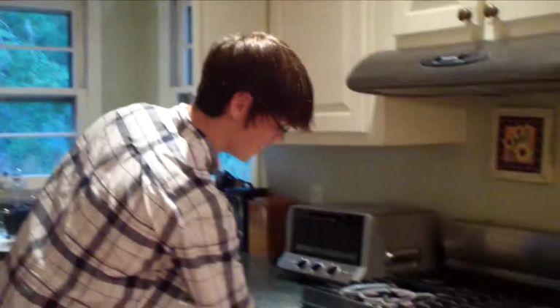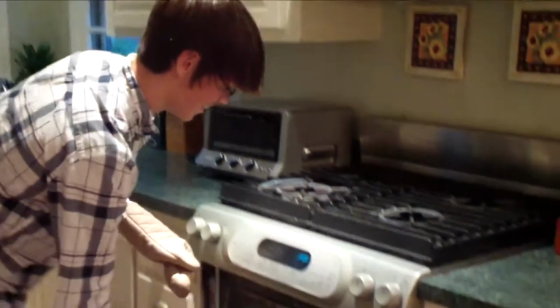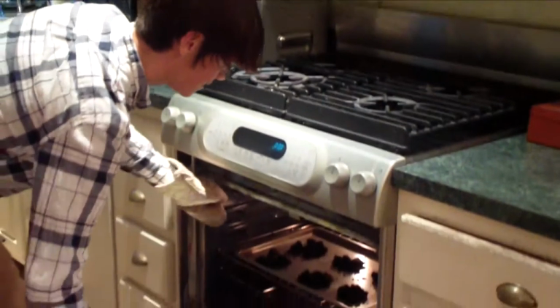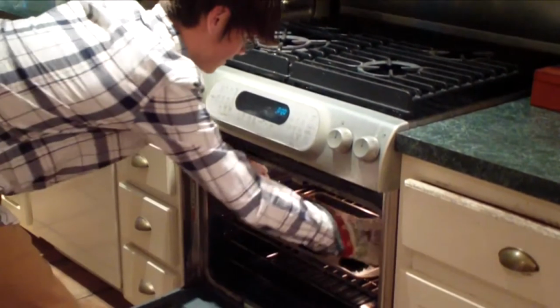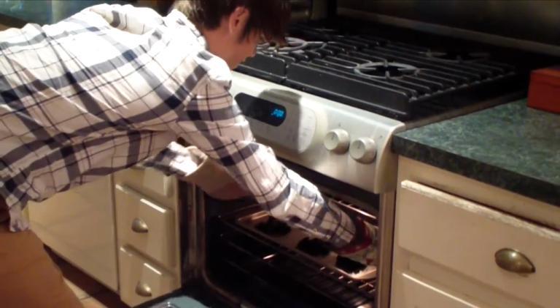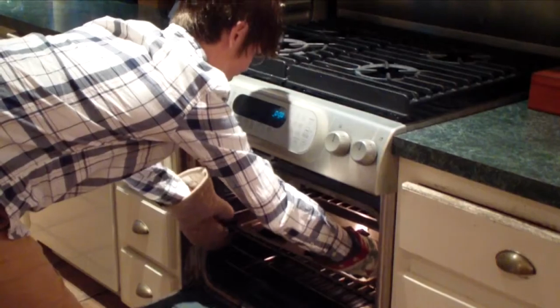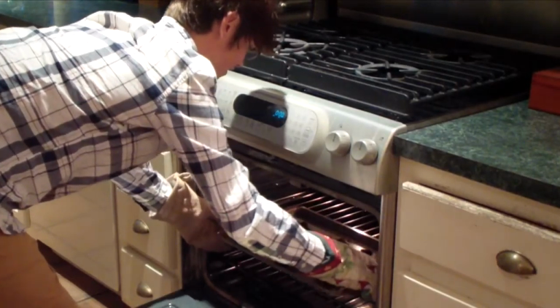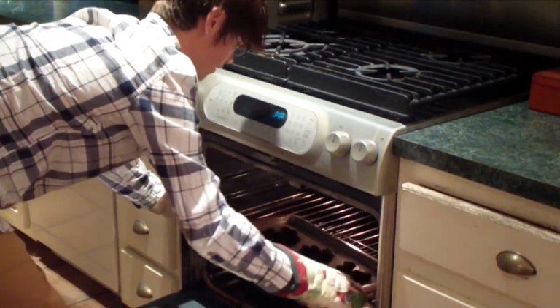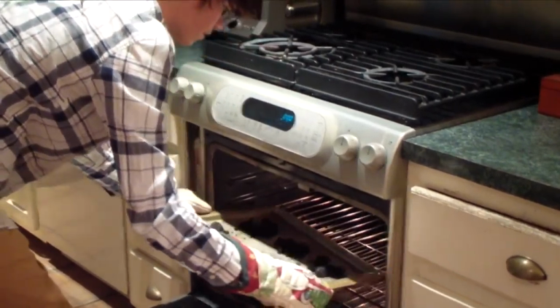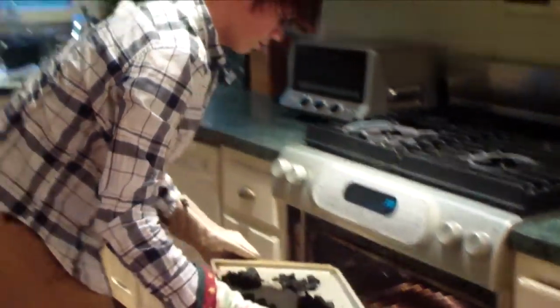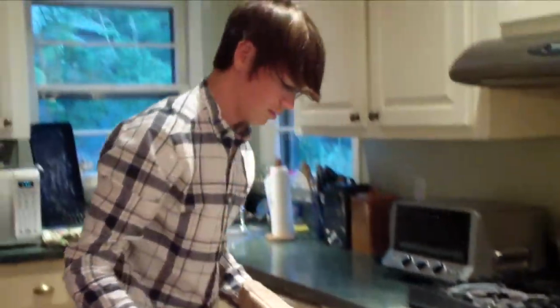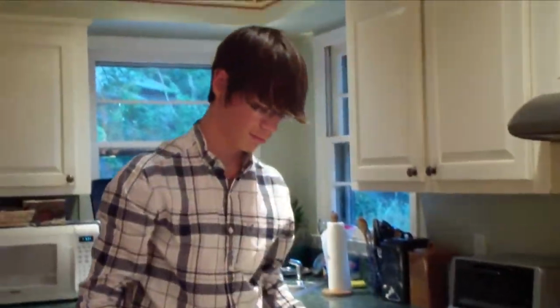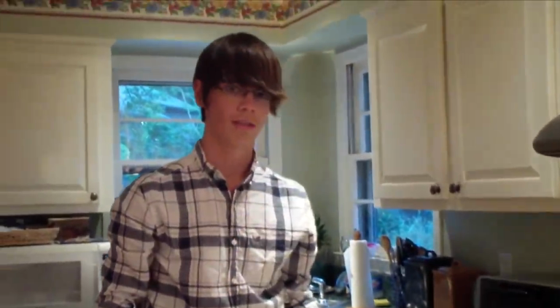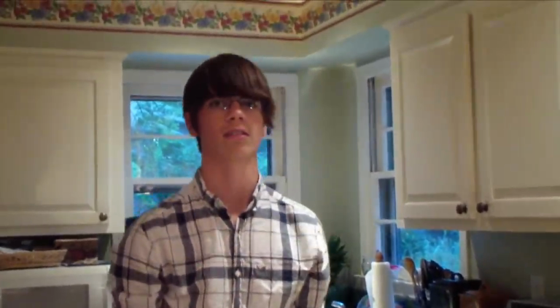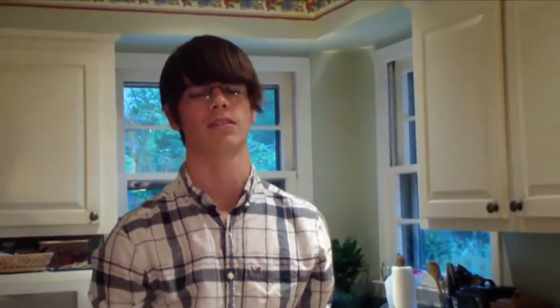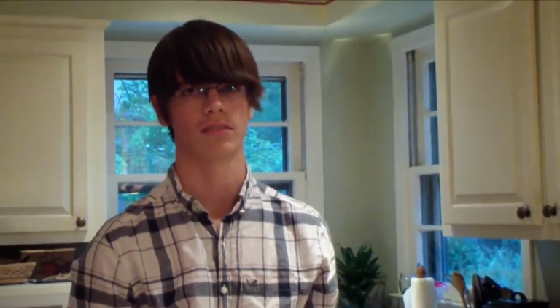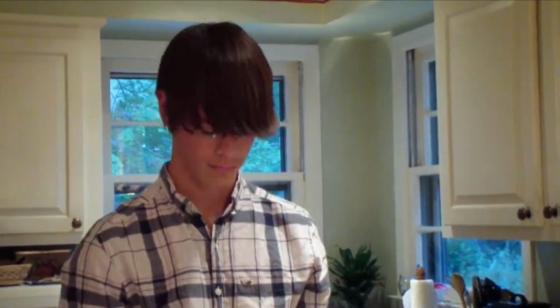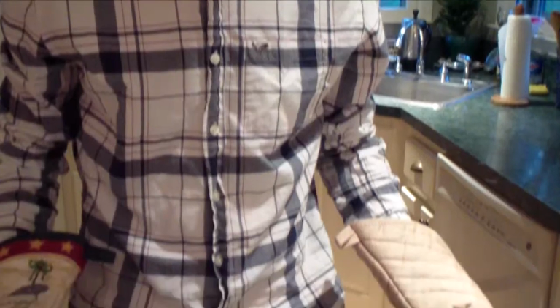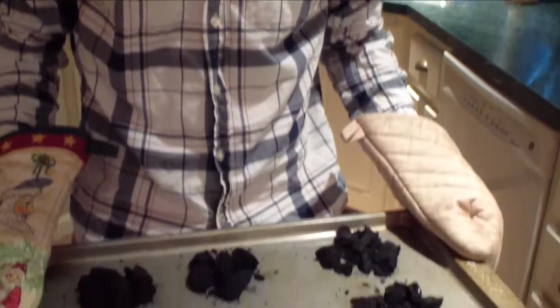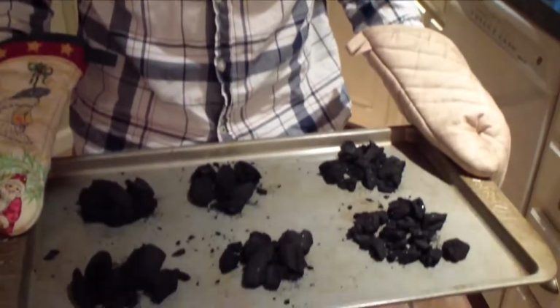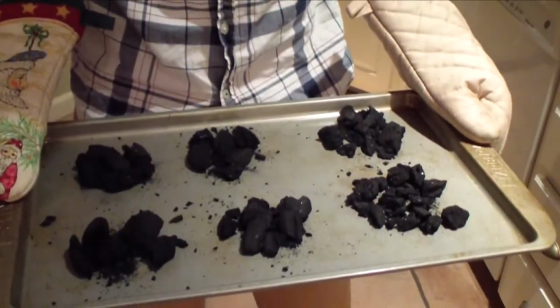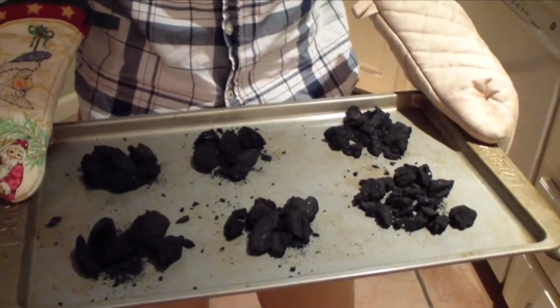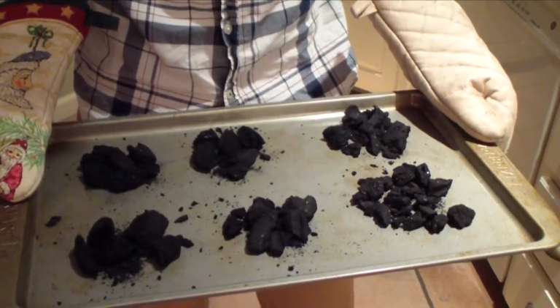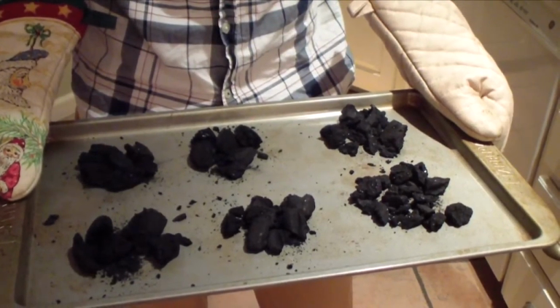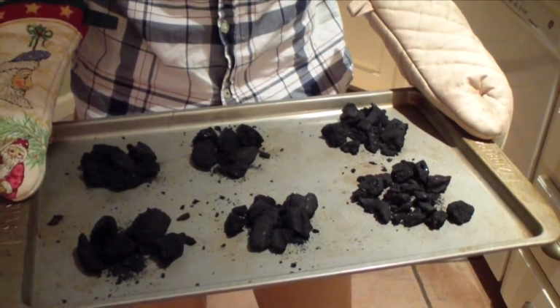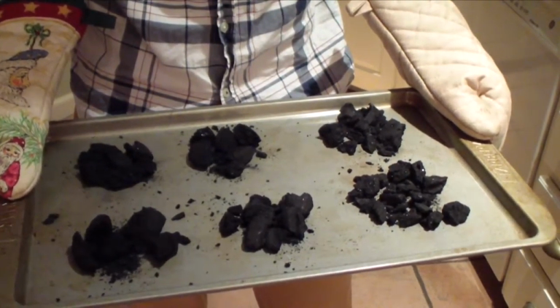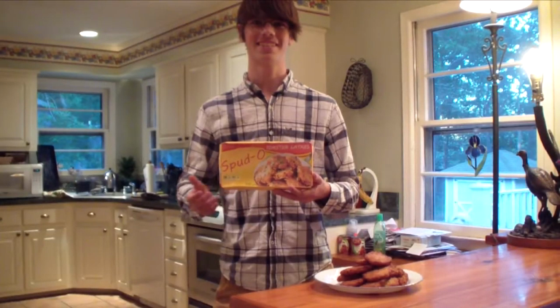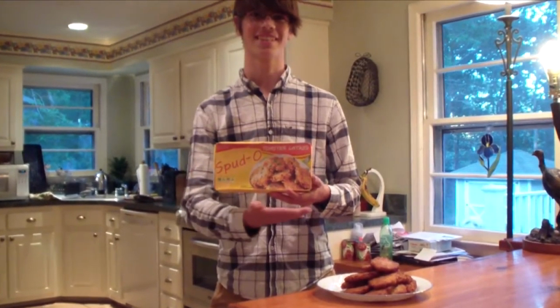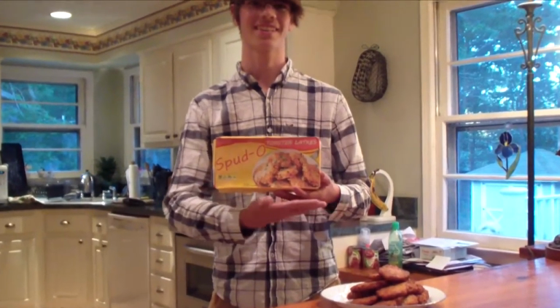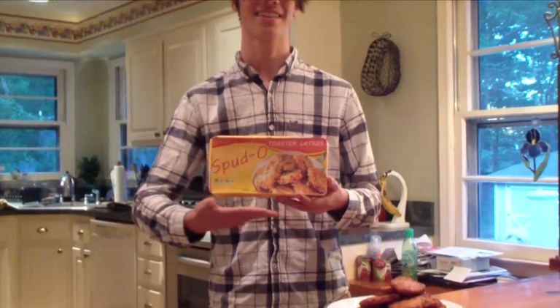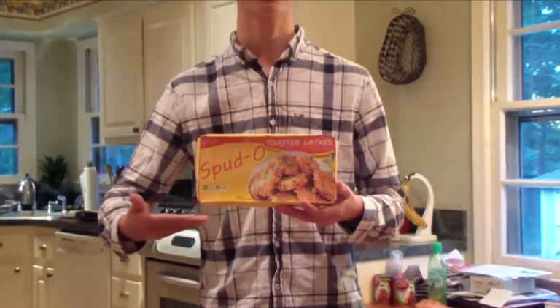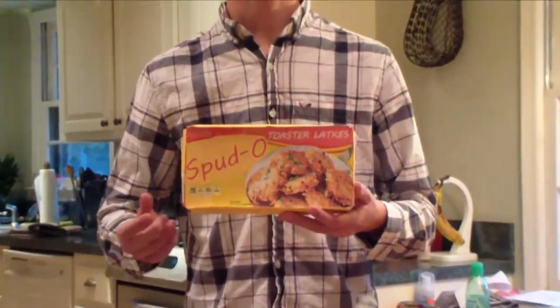Holiday cooking can be full of bustle and headaches, and the last thing you need is a scene like this. Look familiar? Introducing Spud-O toaster latkes.